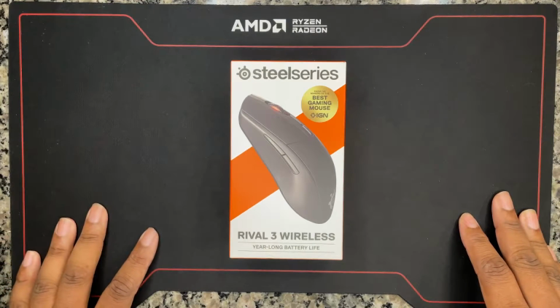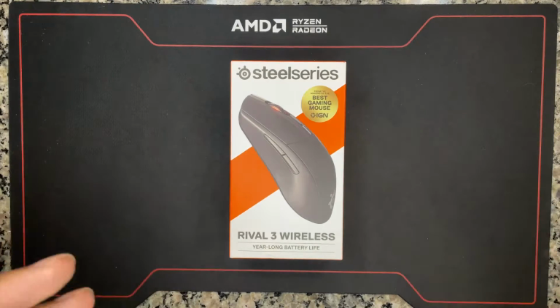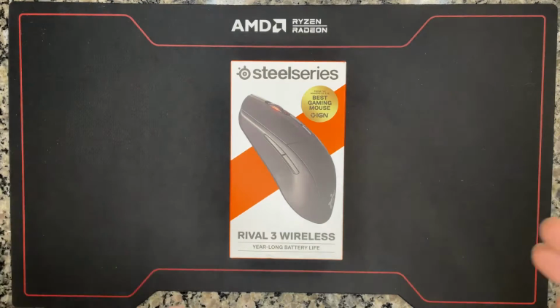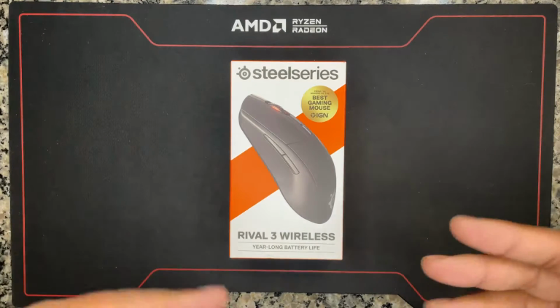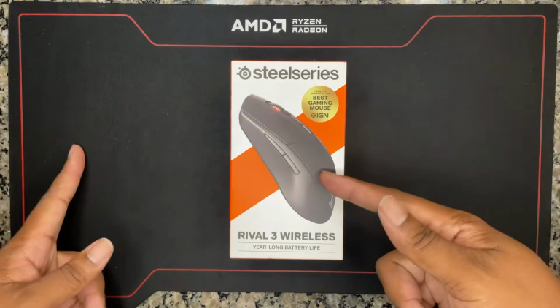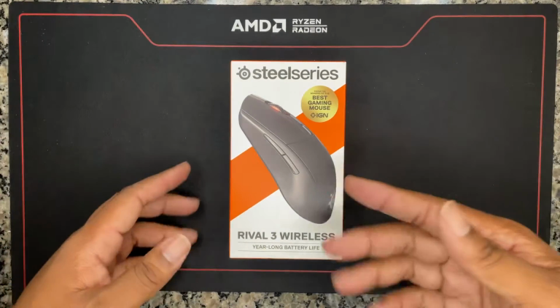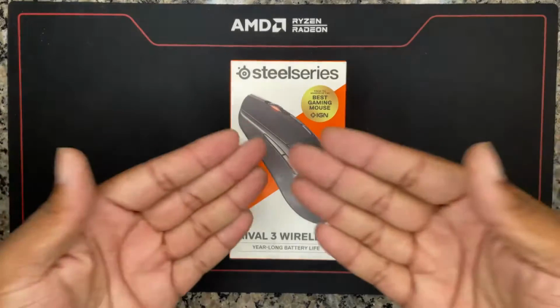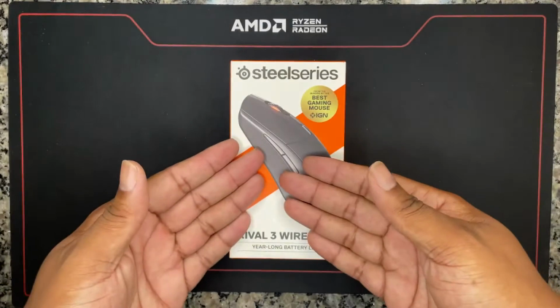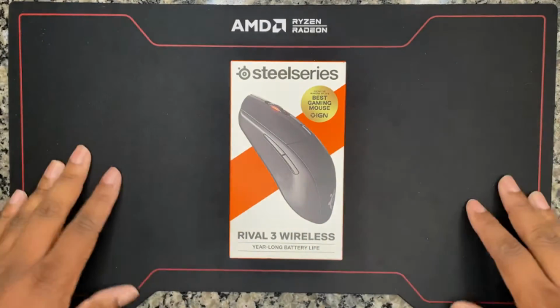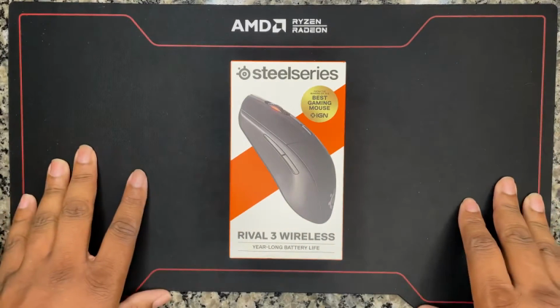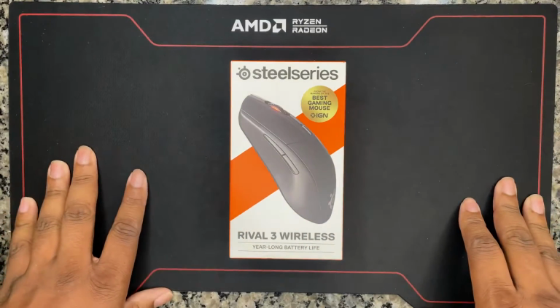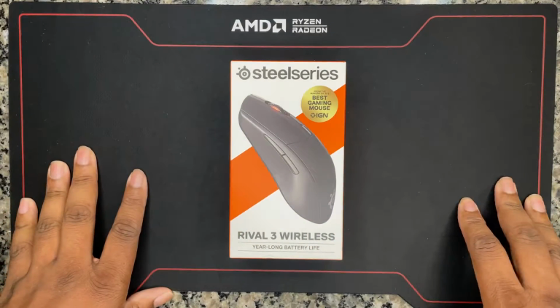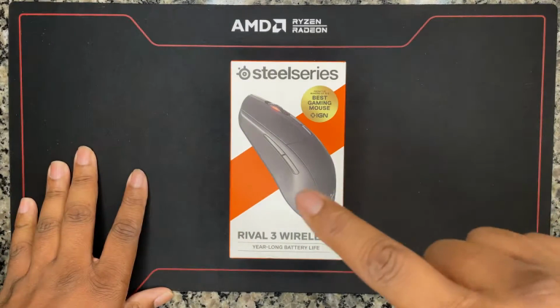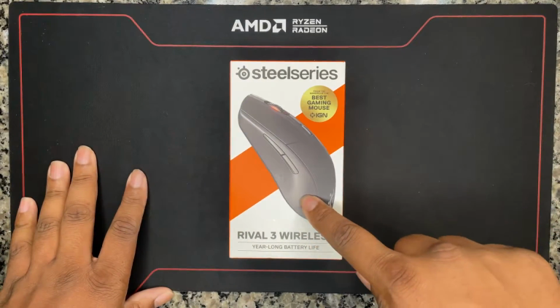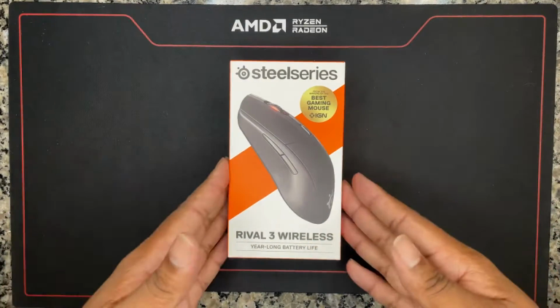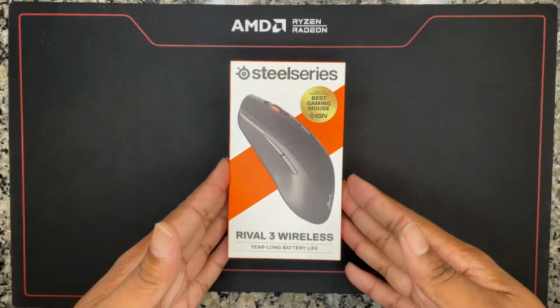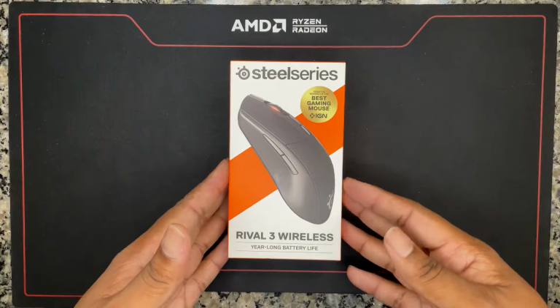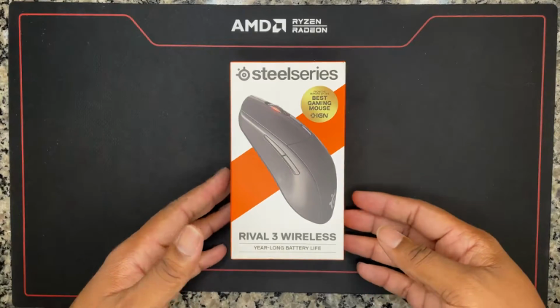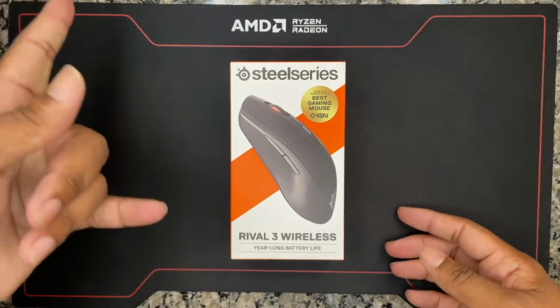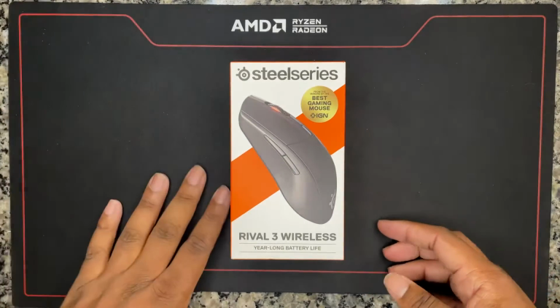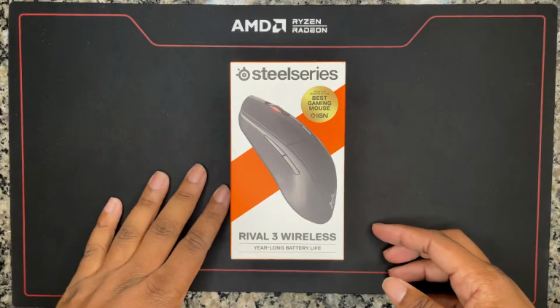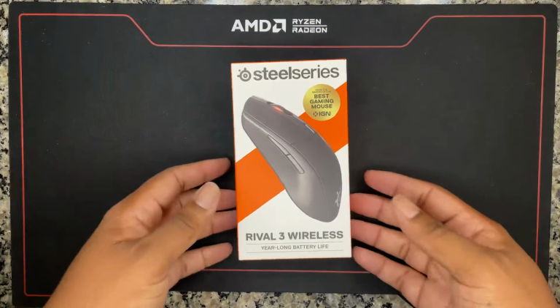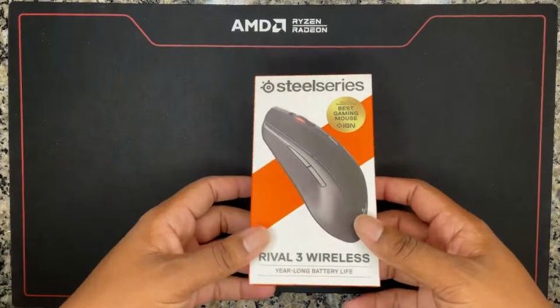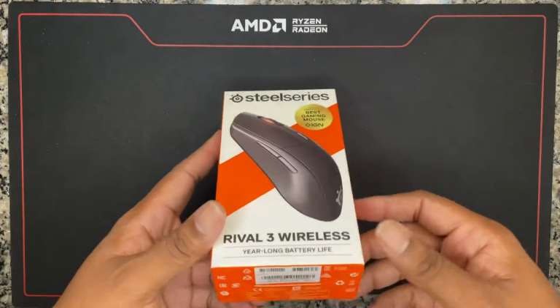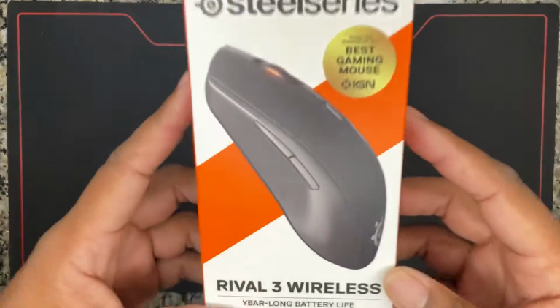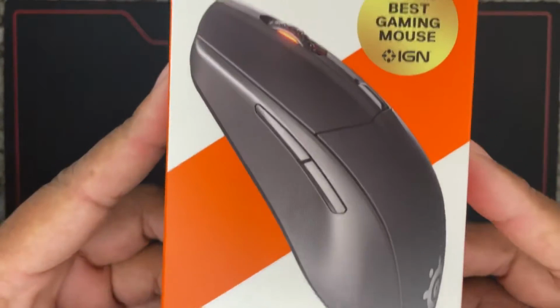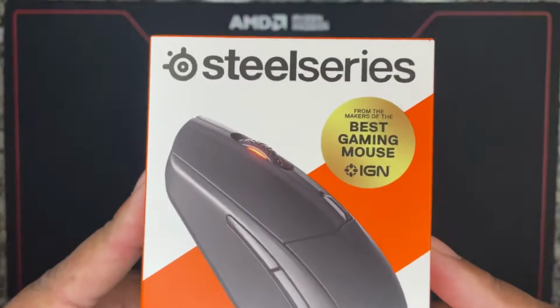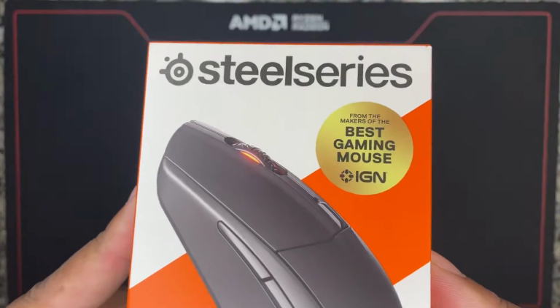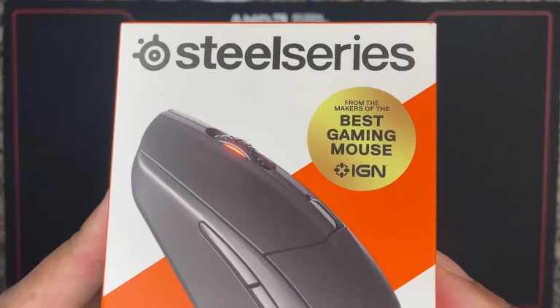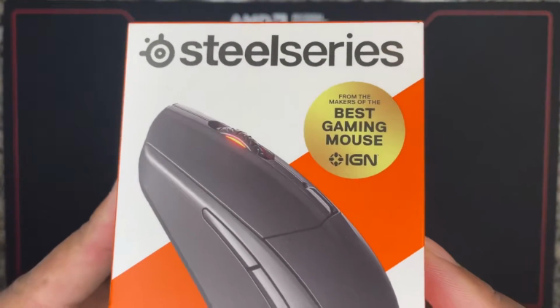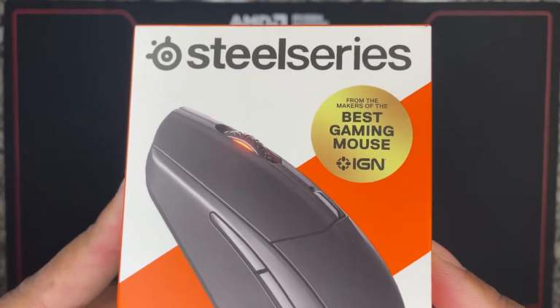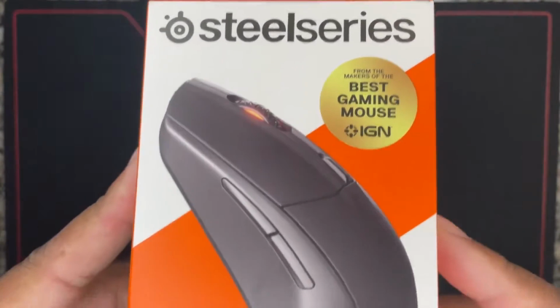Anyways, getting back into this — the SteelSeries Wireless Gaming Mouse. I got this at Best Buy for $43.99. I'll leave the link in the description. And it's listed as the best gaming mouse from IGN.